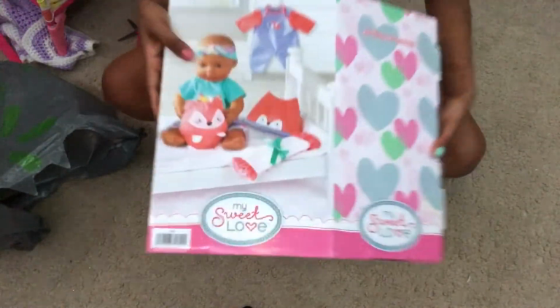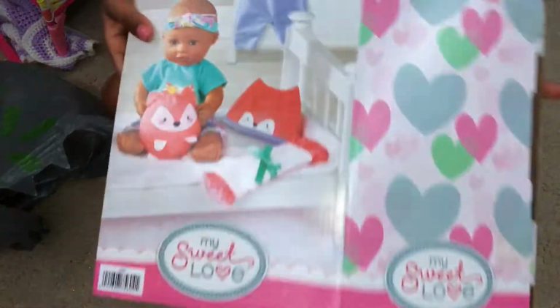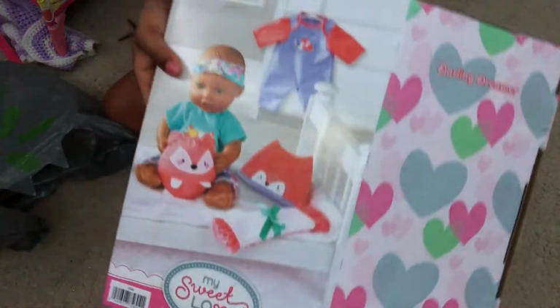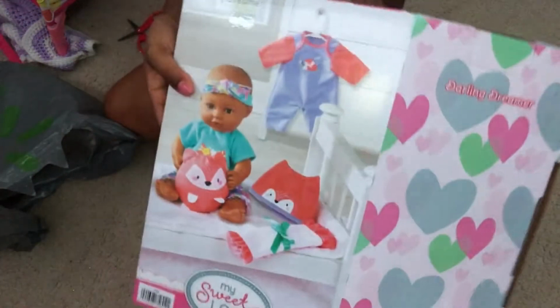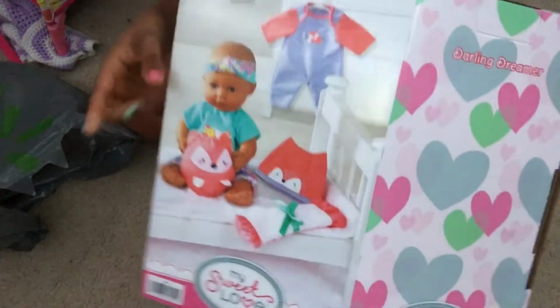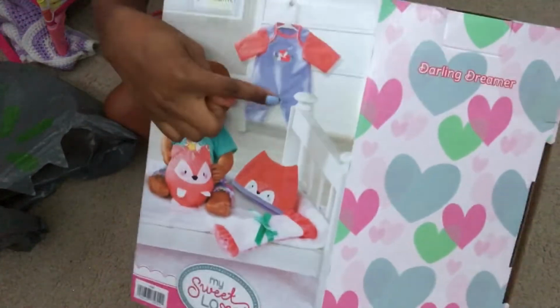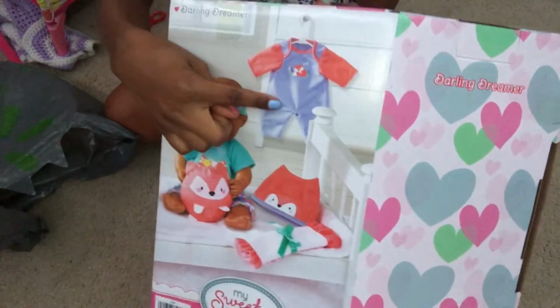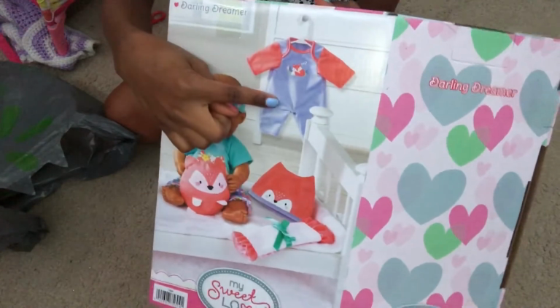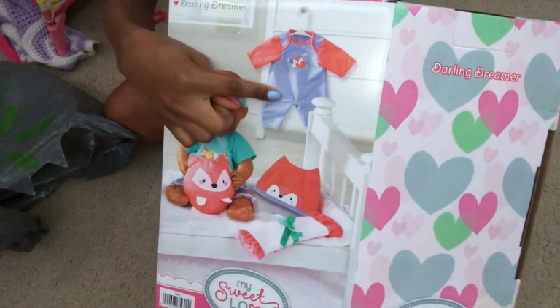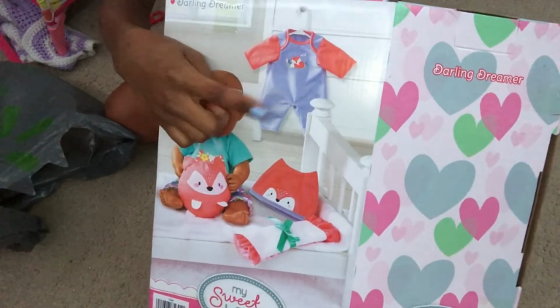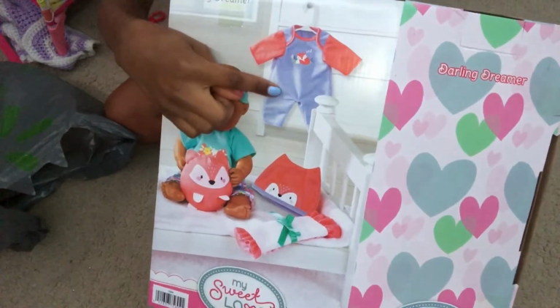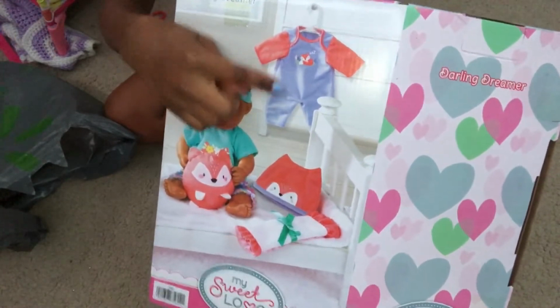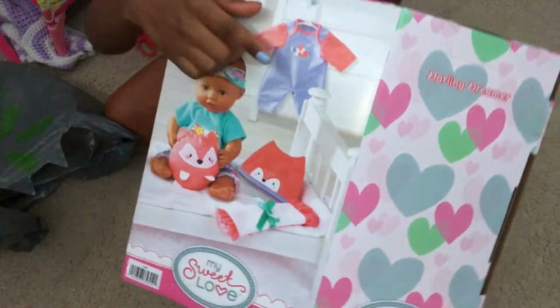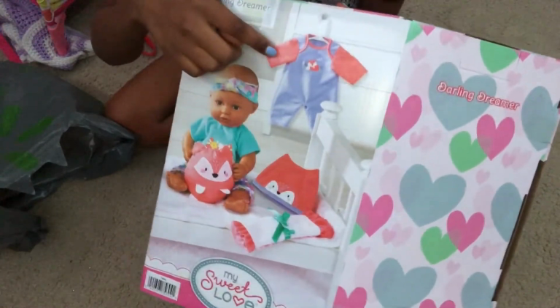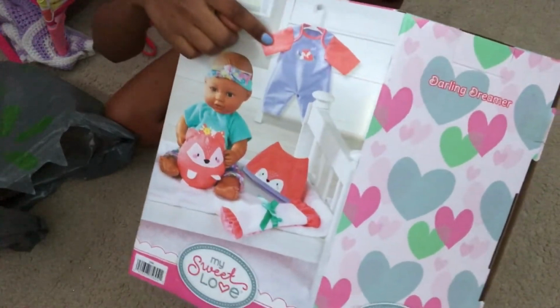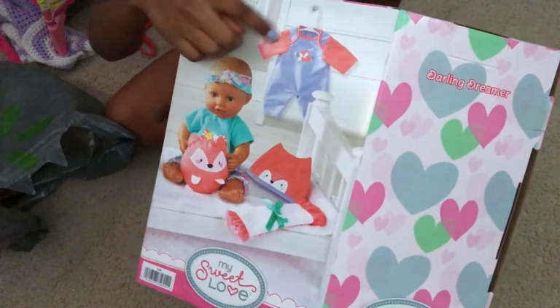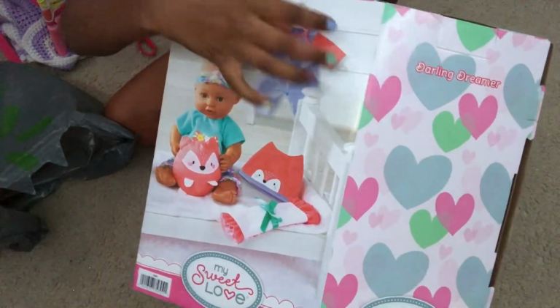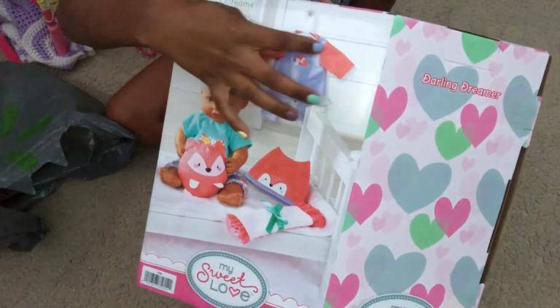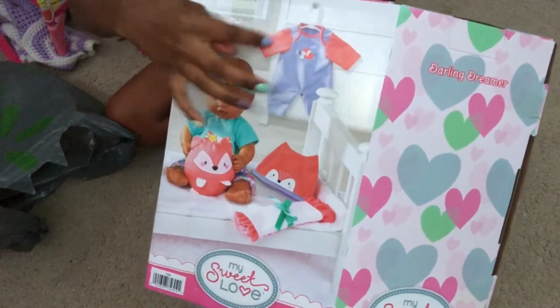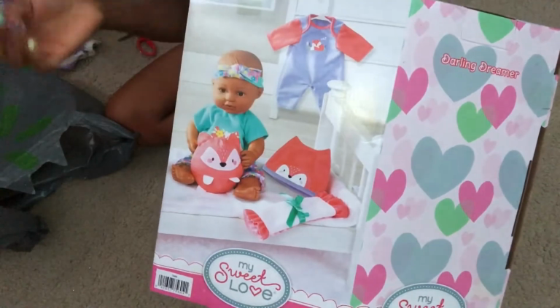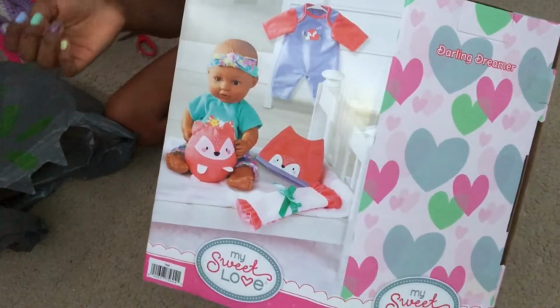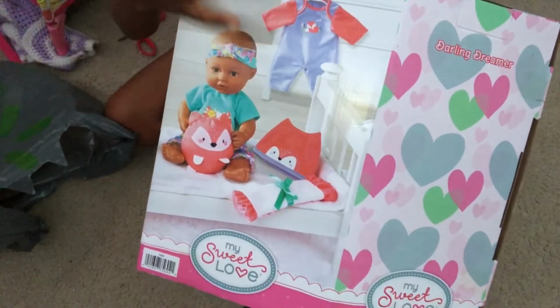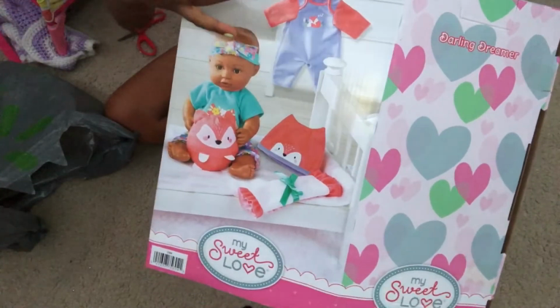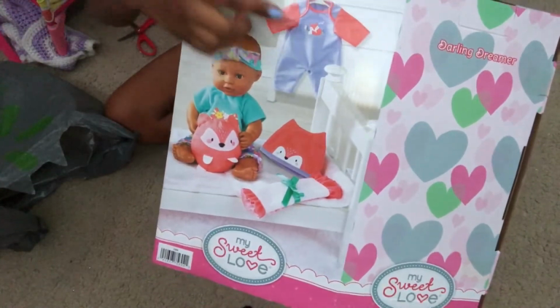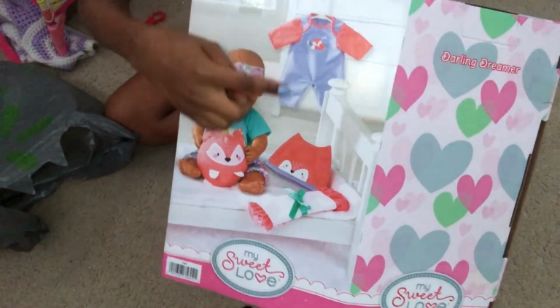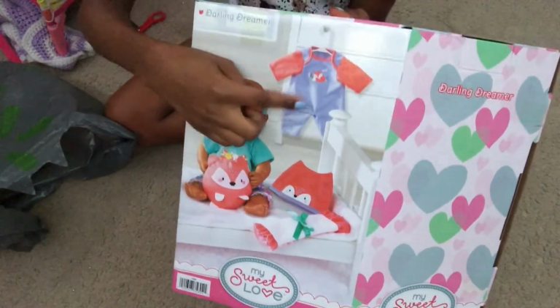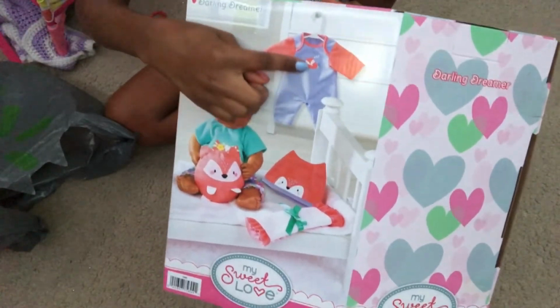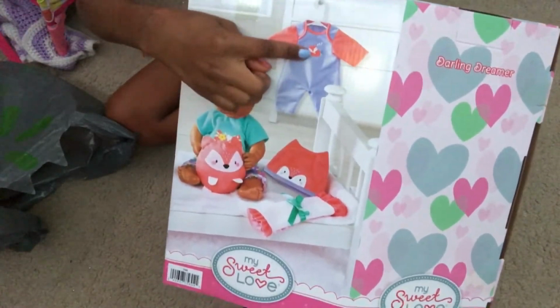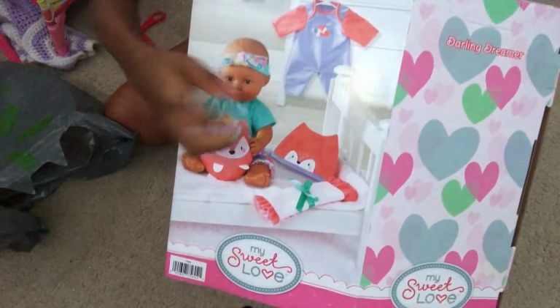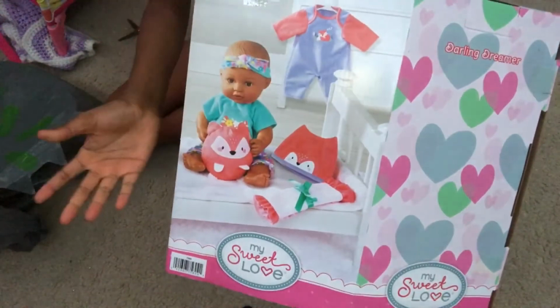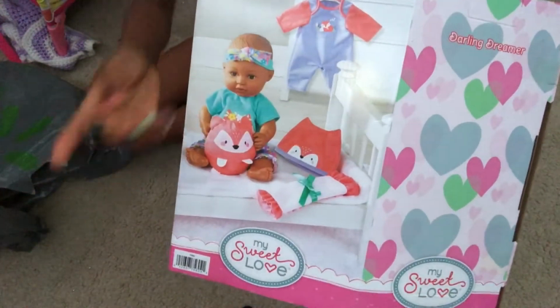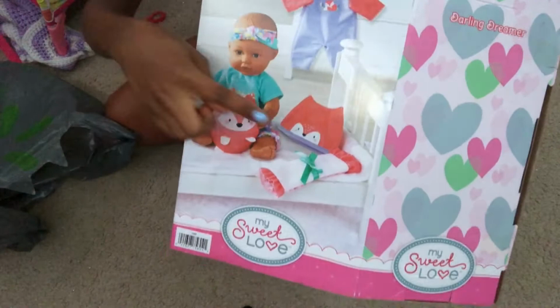First she comes with this little onesie. It's super cute — it's a purple color, kind of an orangey color. And then a little fox on it. That's kind of the theme for her, I guess.